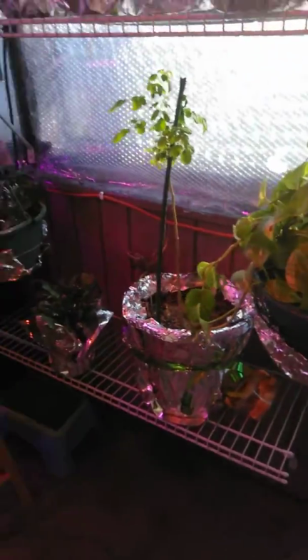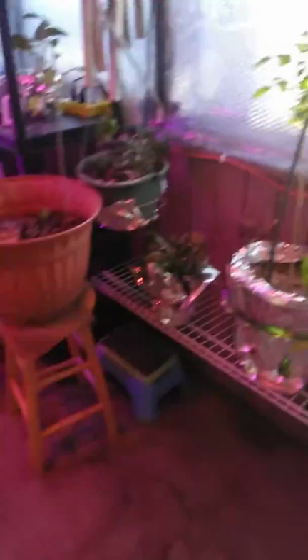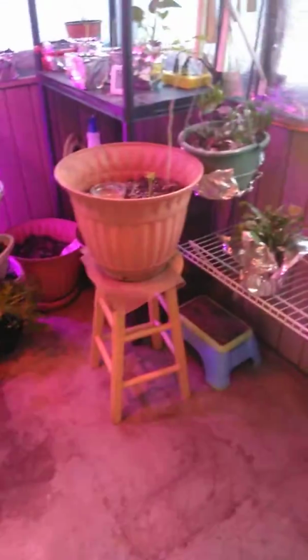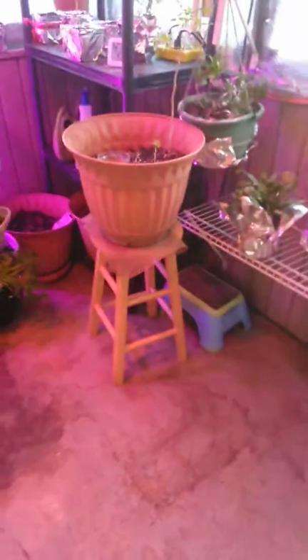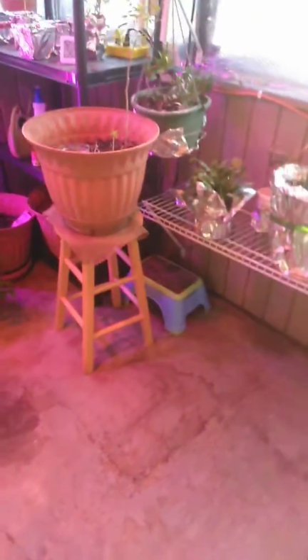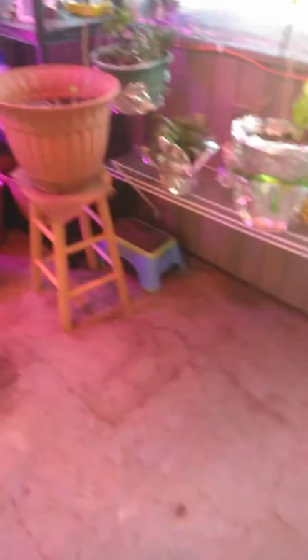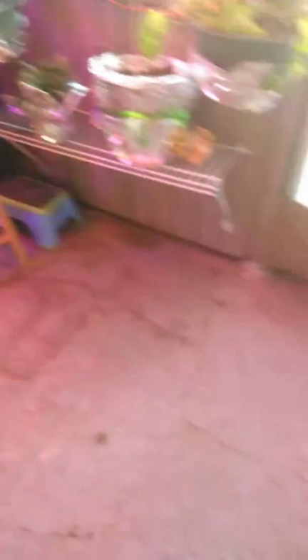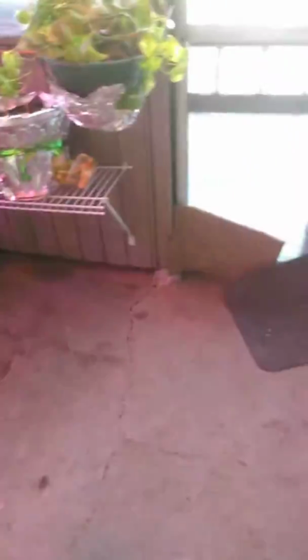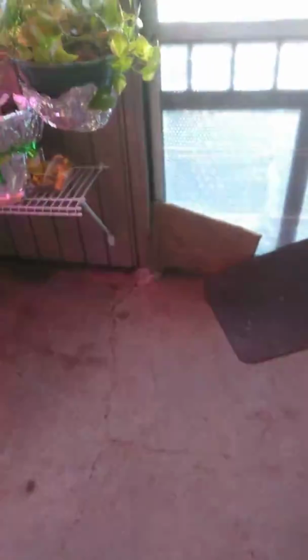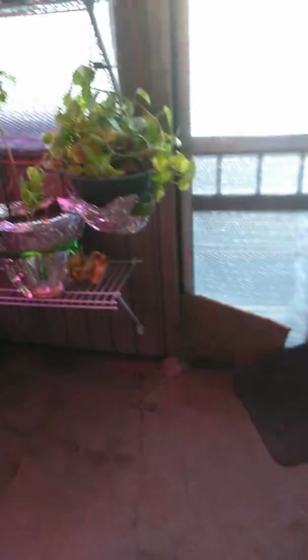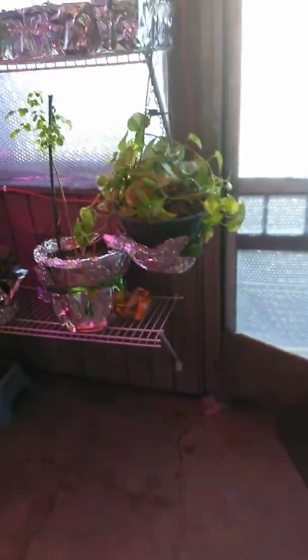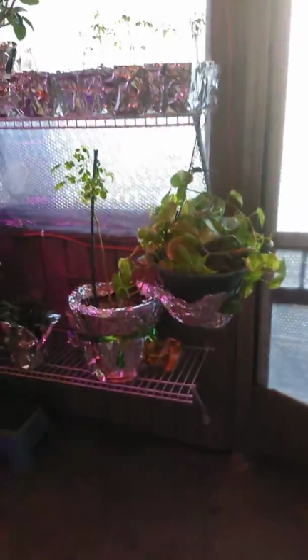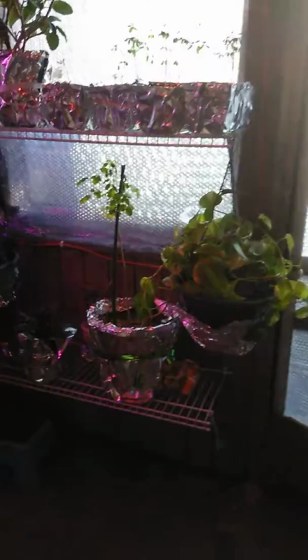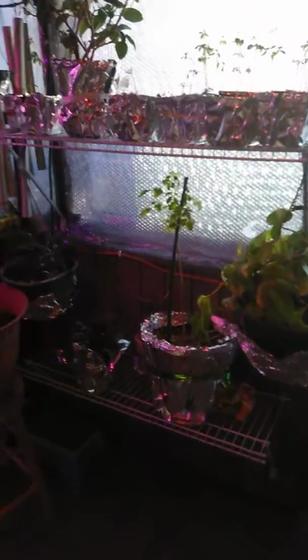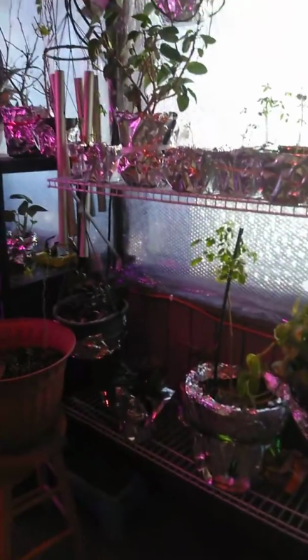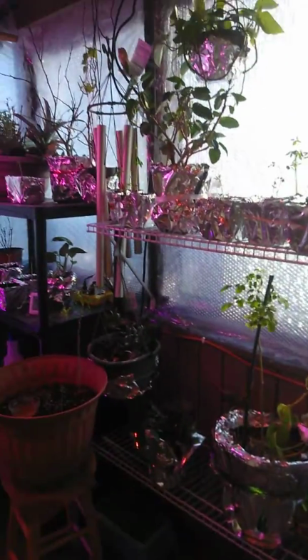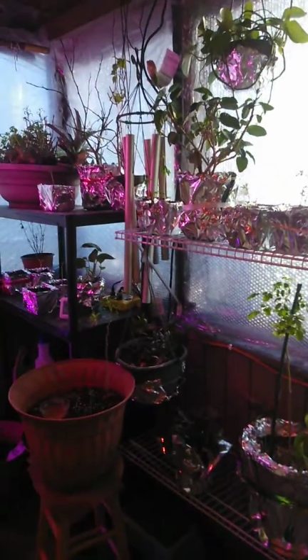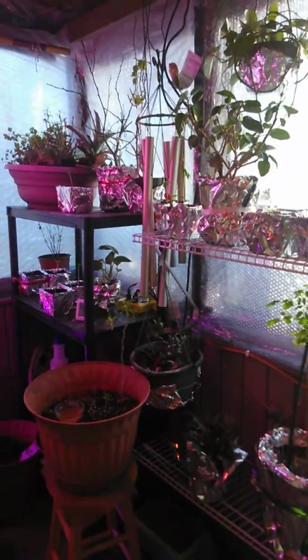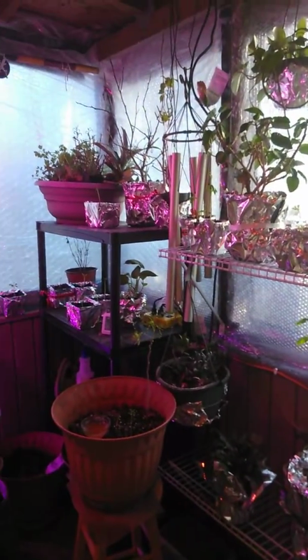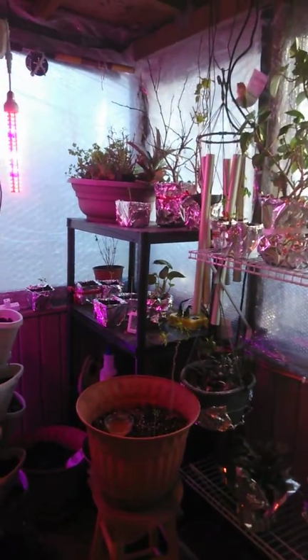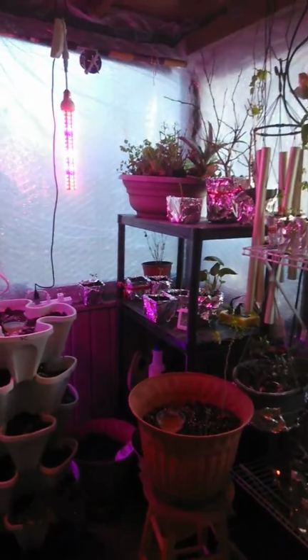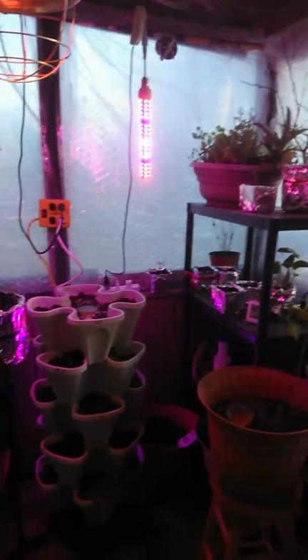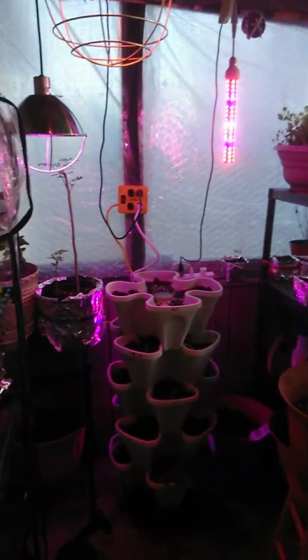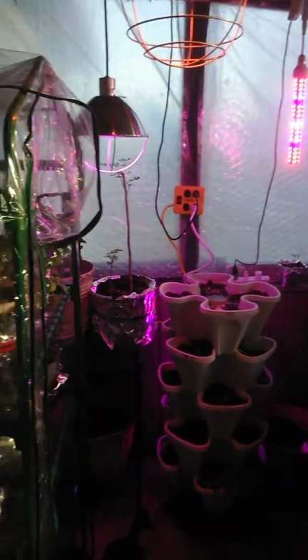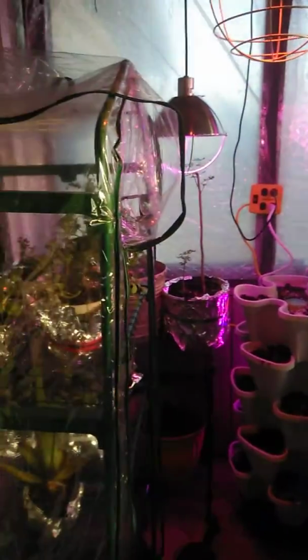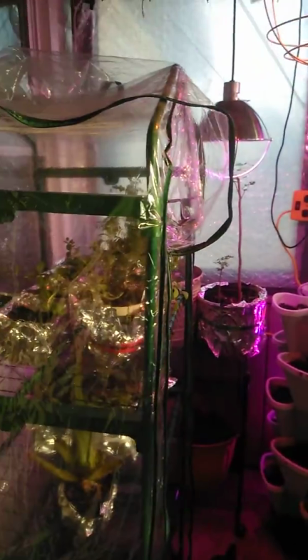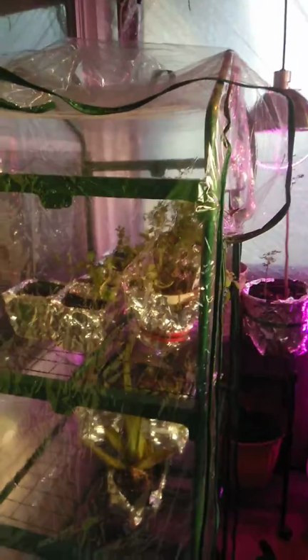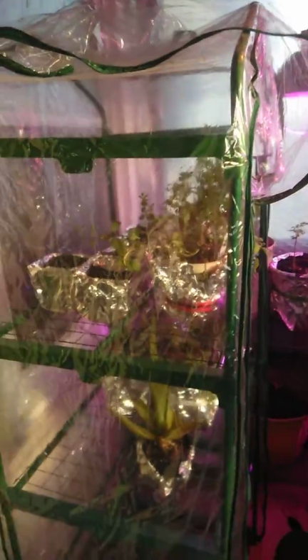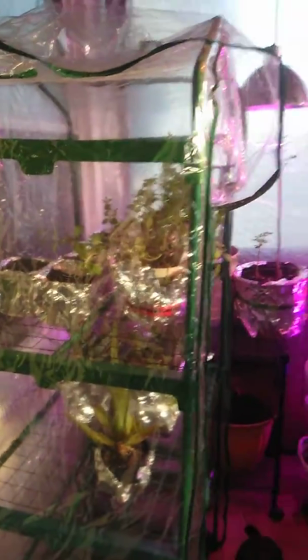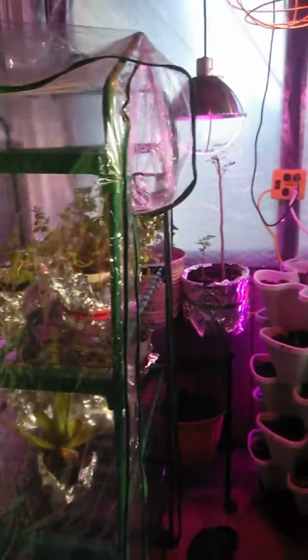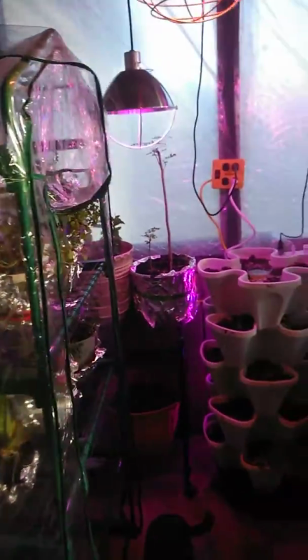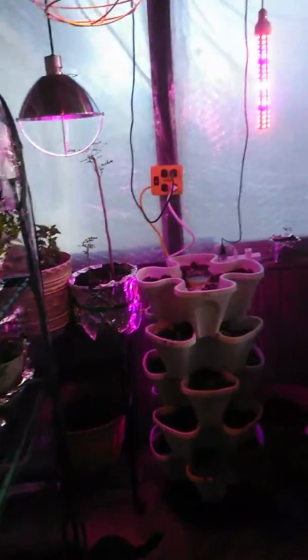This is the spot where my tower garden is going to go. As soon as I get that set up, I'll show you a picture of it — you can watch it grow with me. I can't wait, I'm so excited.